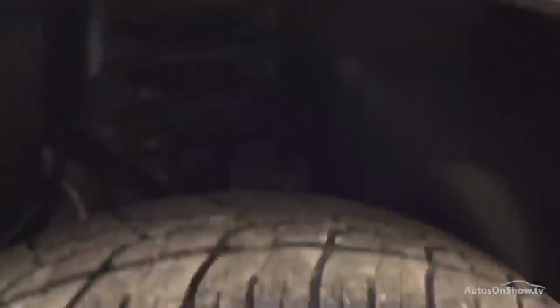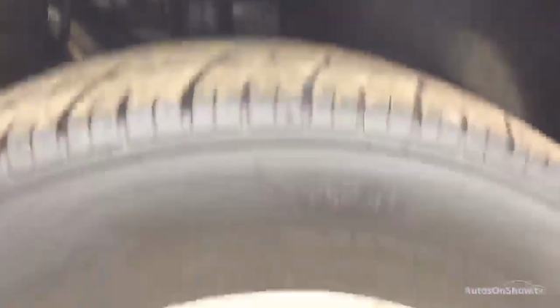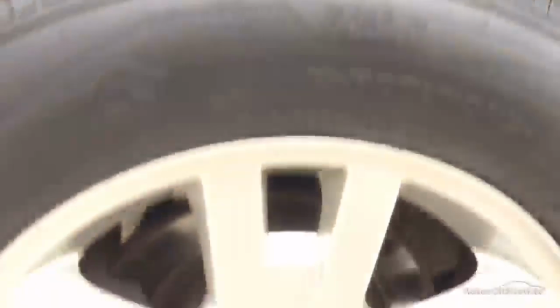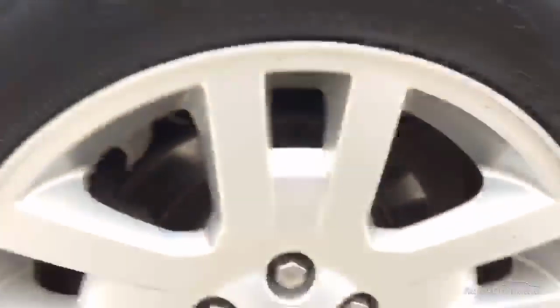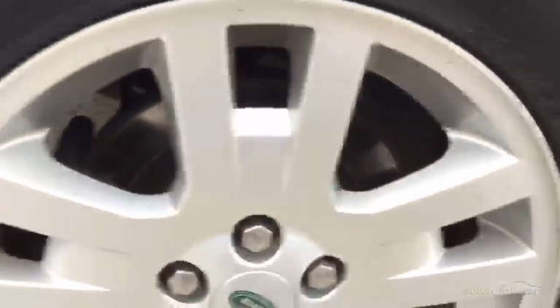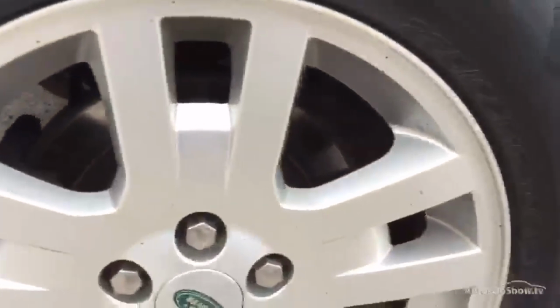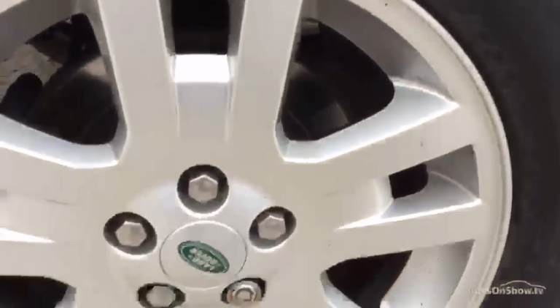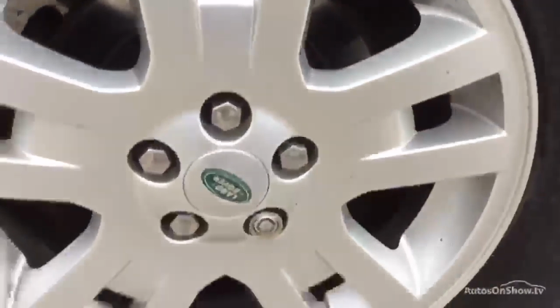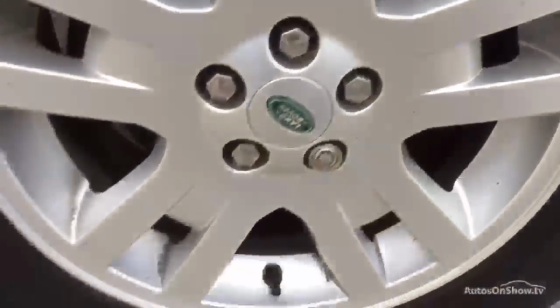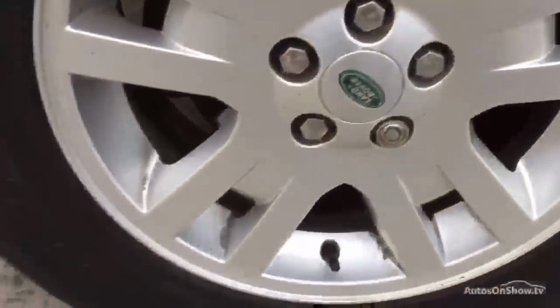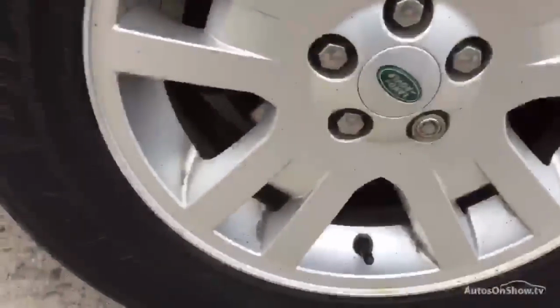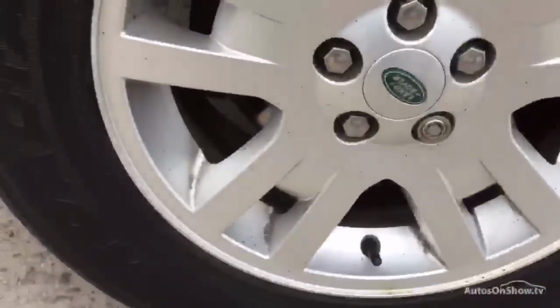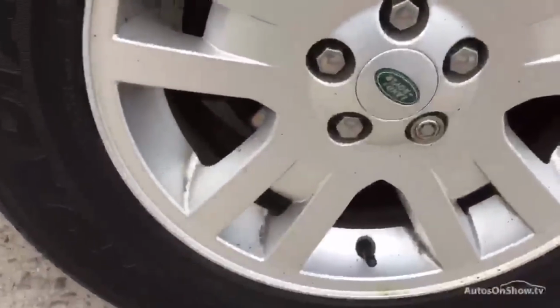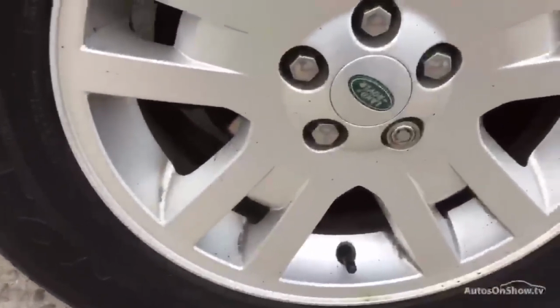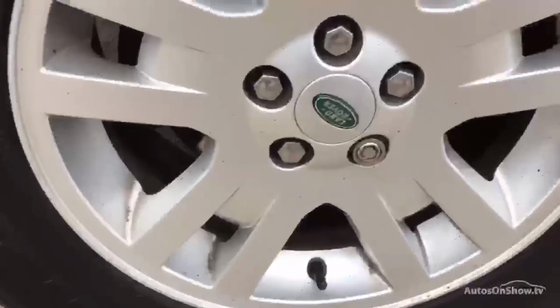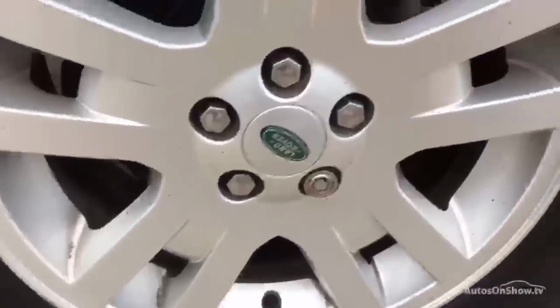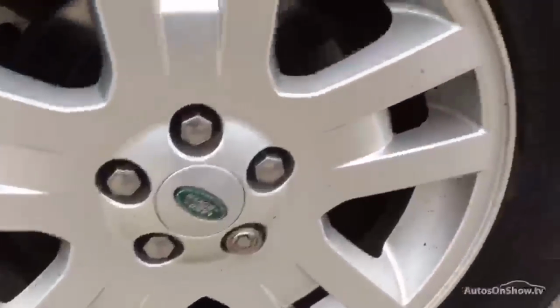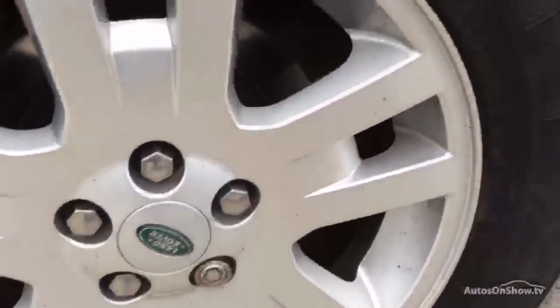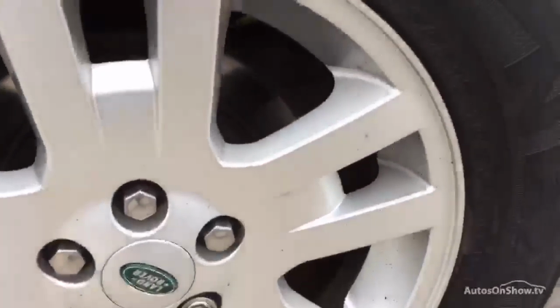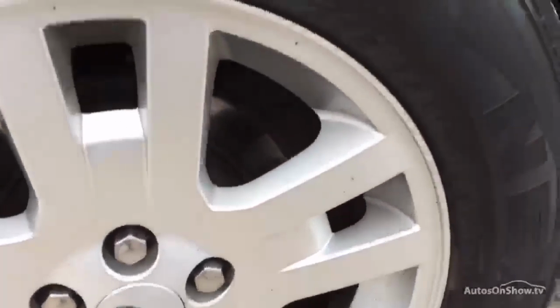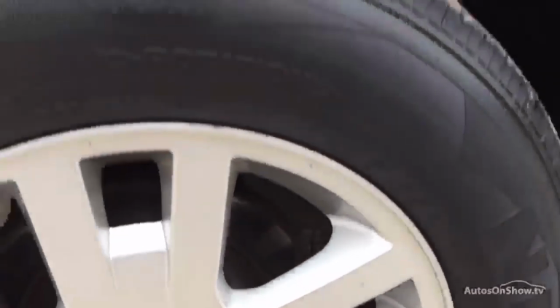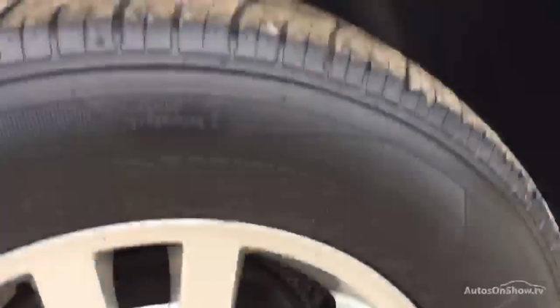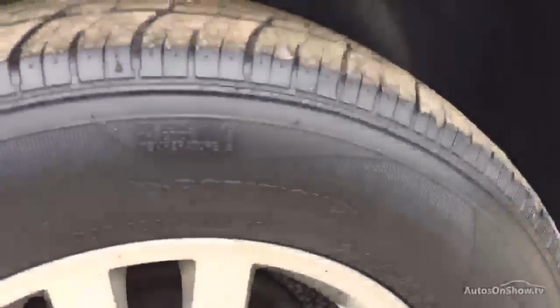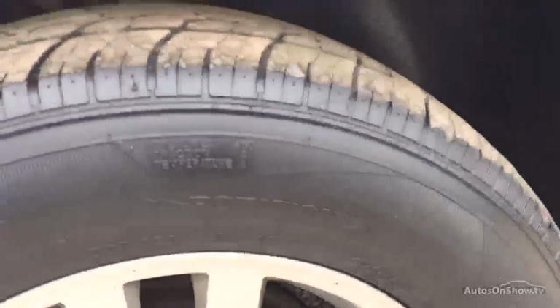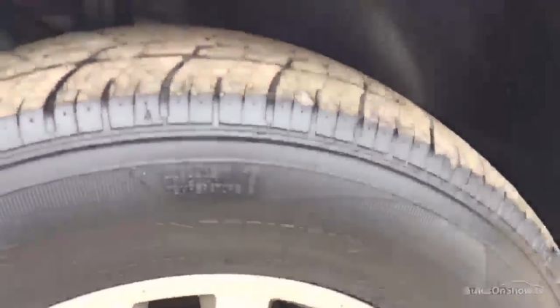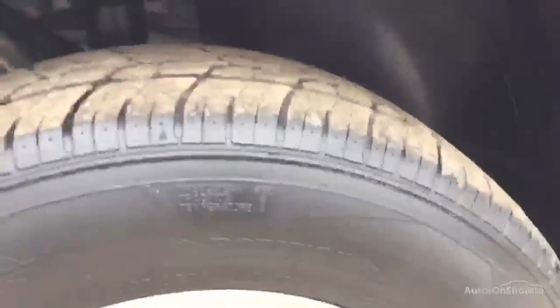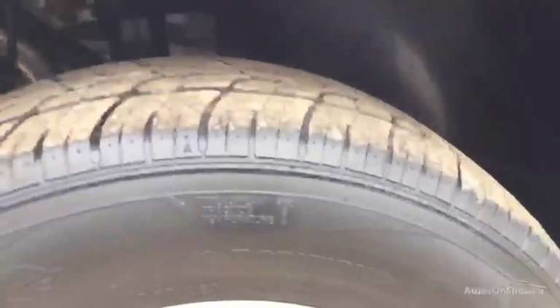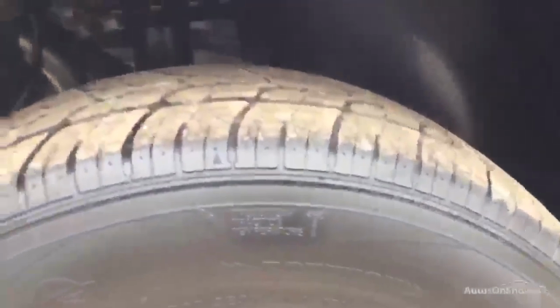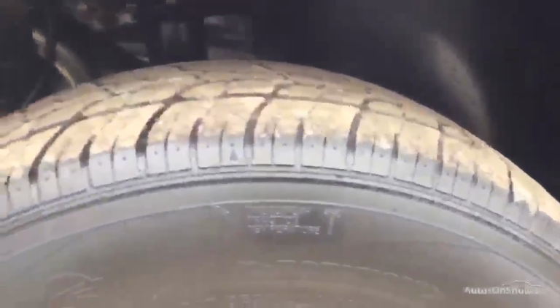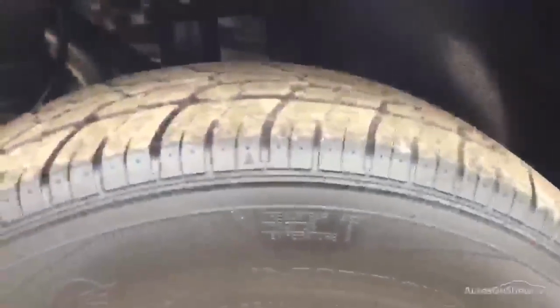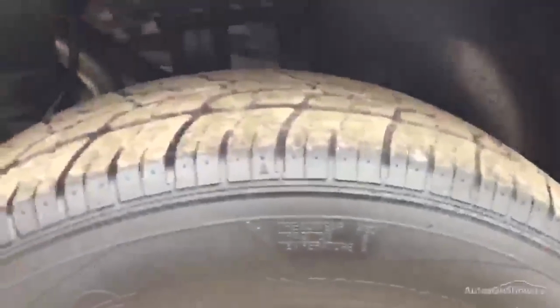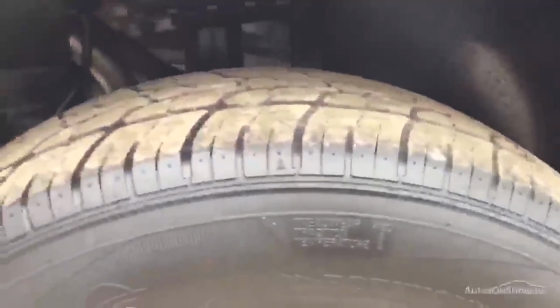Down to the wheel — we've got no curb damage on that wheel at all, which requires a good clean. The tyre's got a good 5mm on that tyre there.